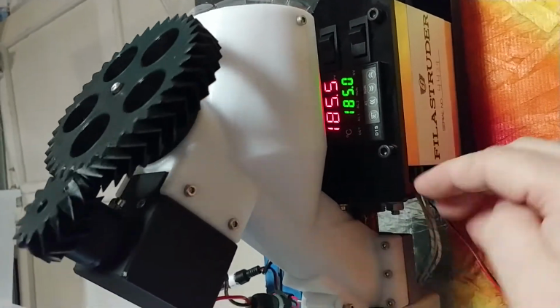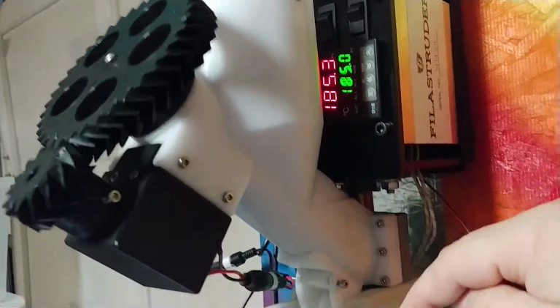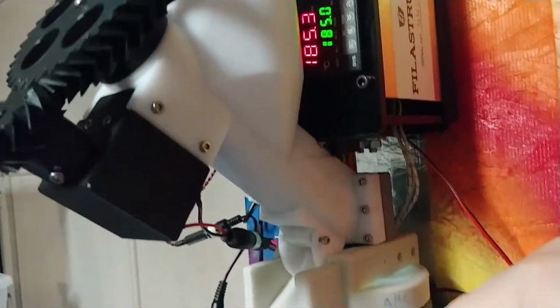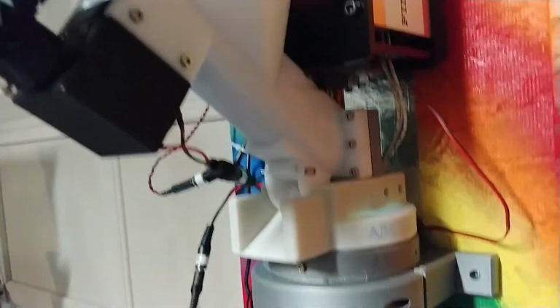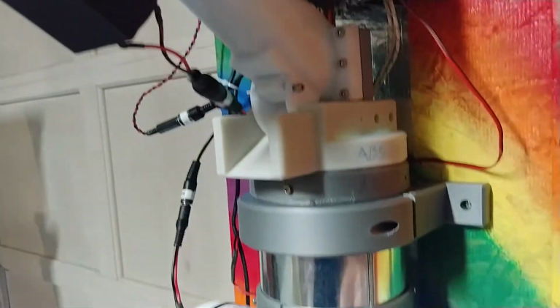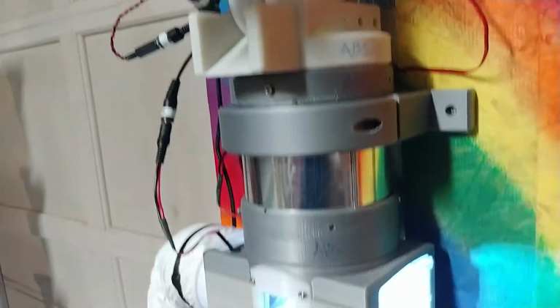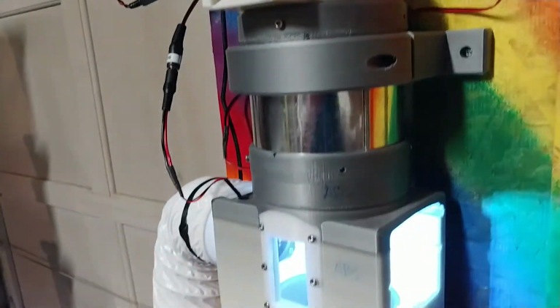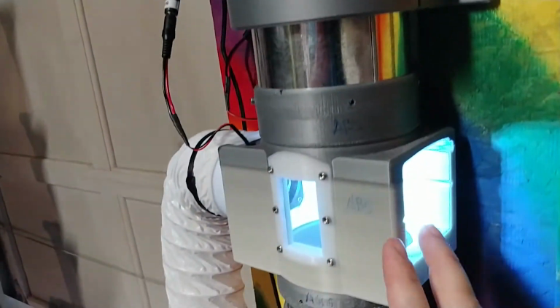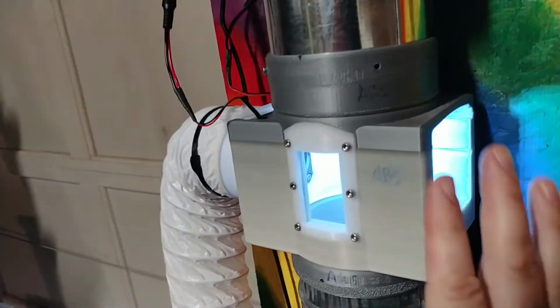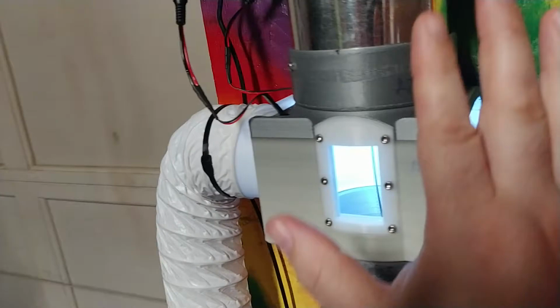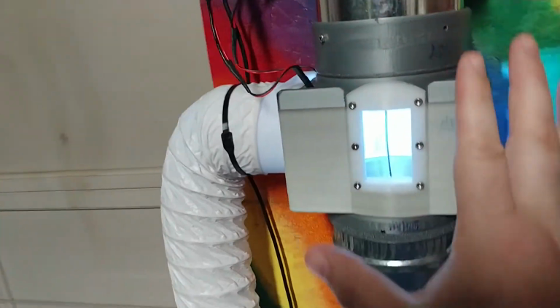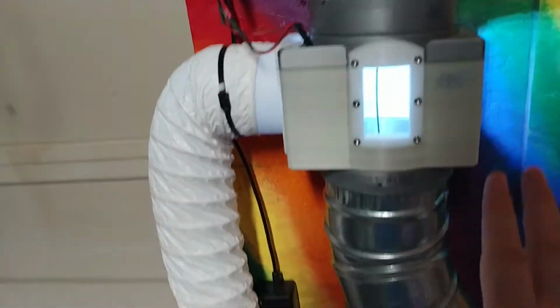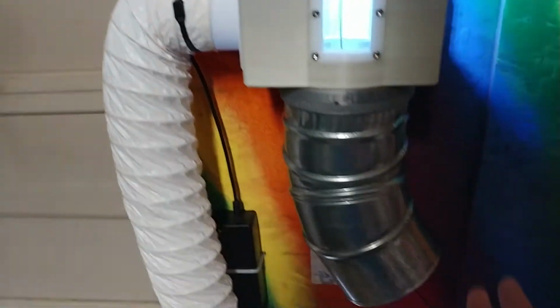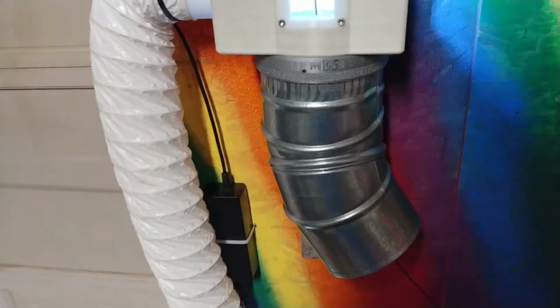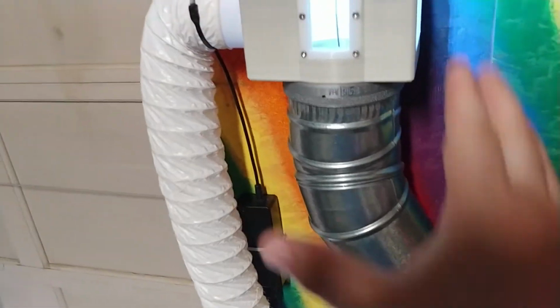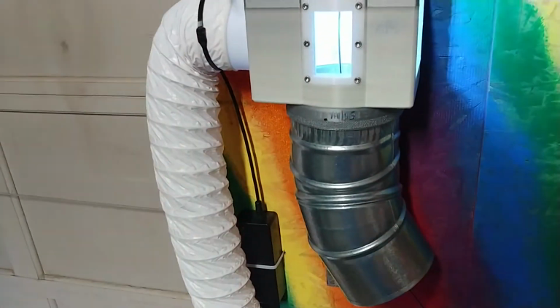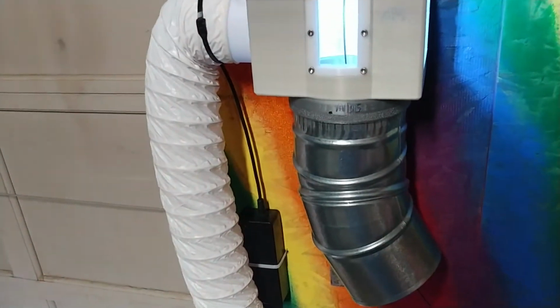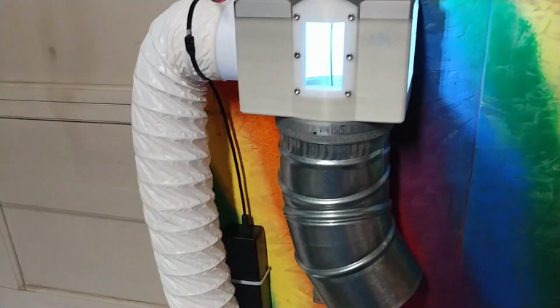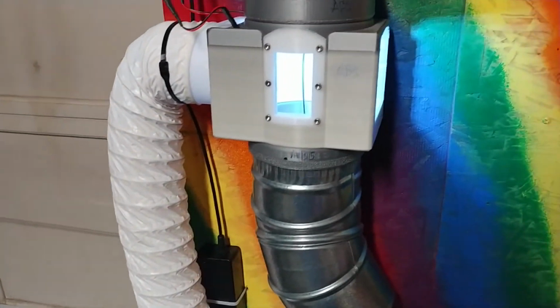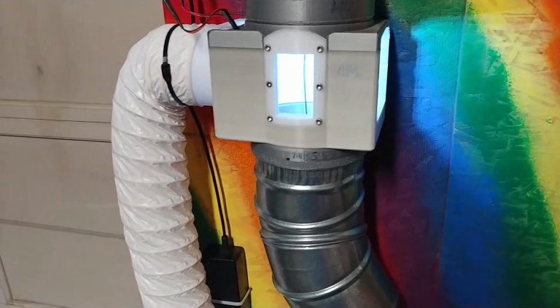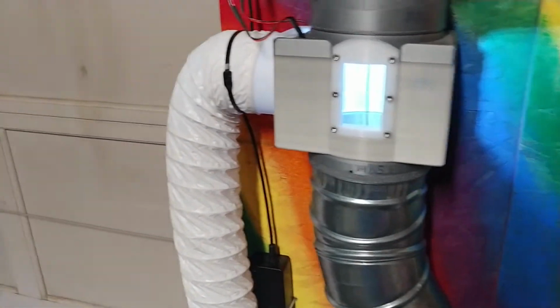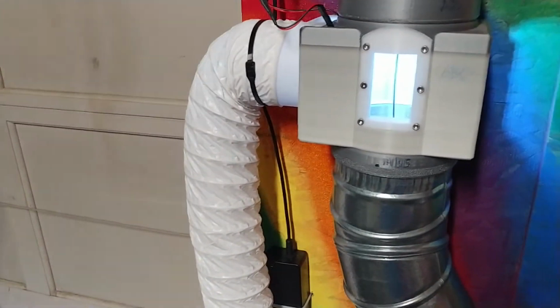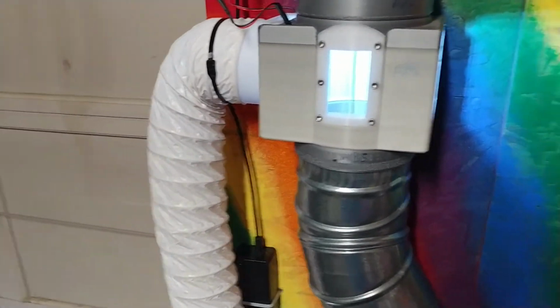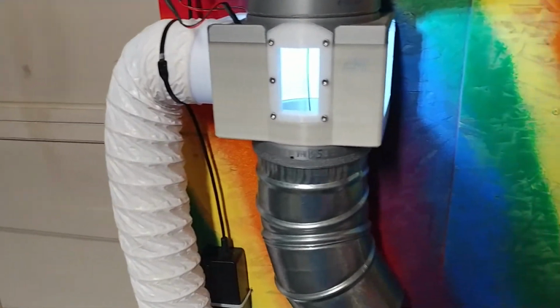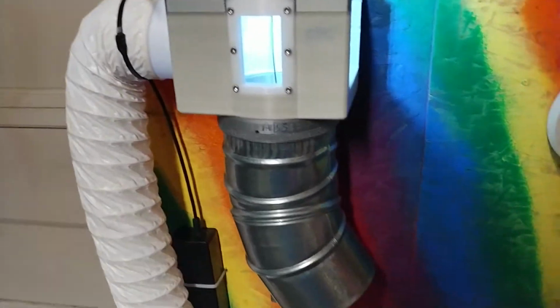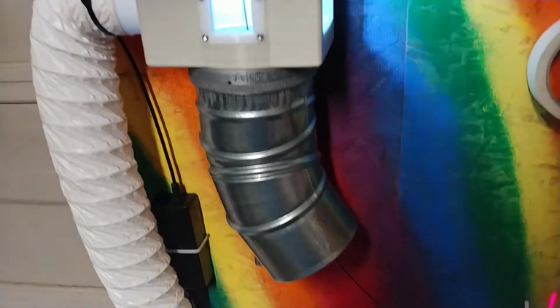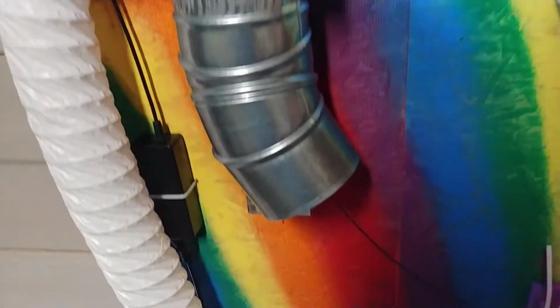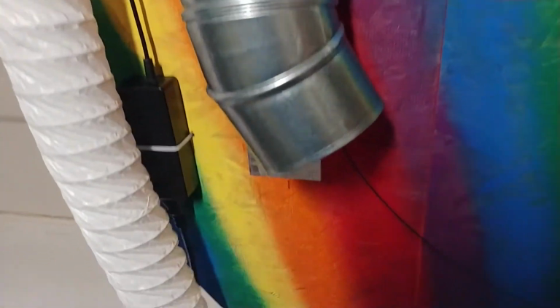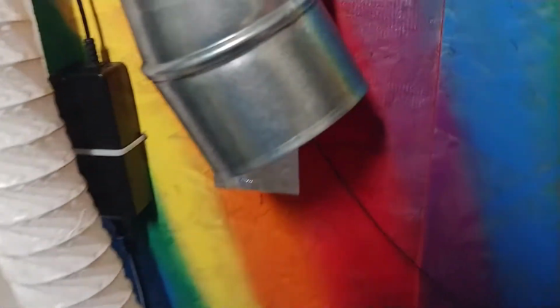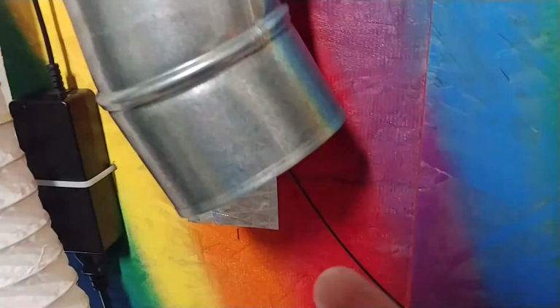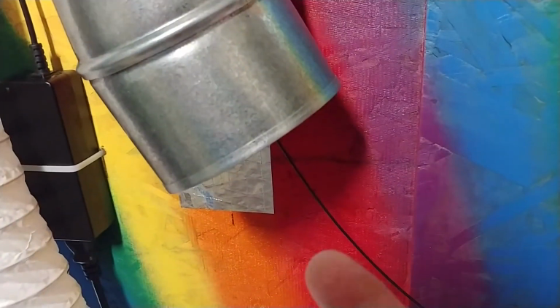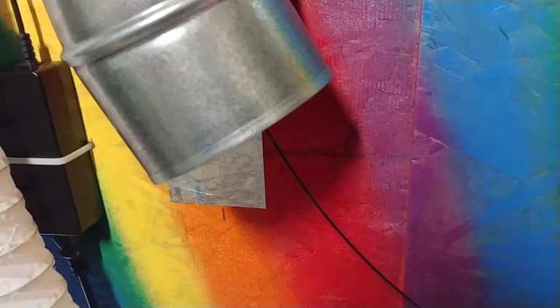The Filistruder pushes it out, and this is a system of conduit to keep the fumes from getting out into the air that I breathe. And the filament comes out there.